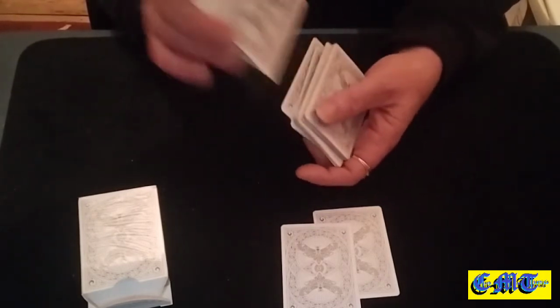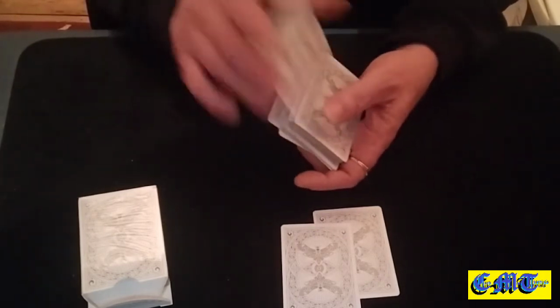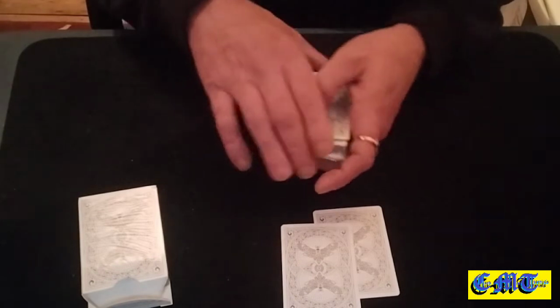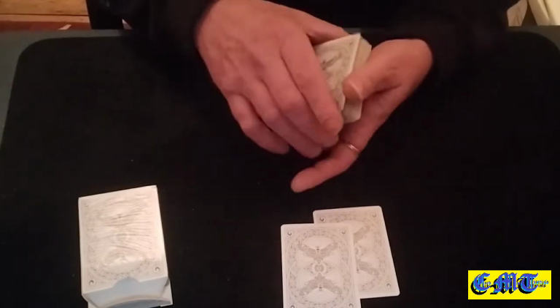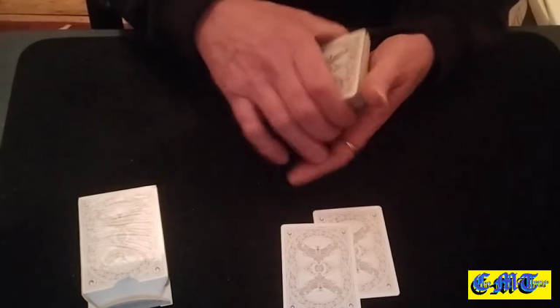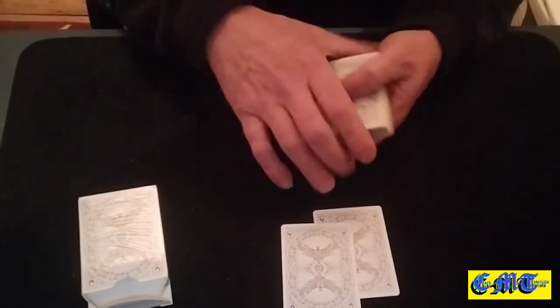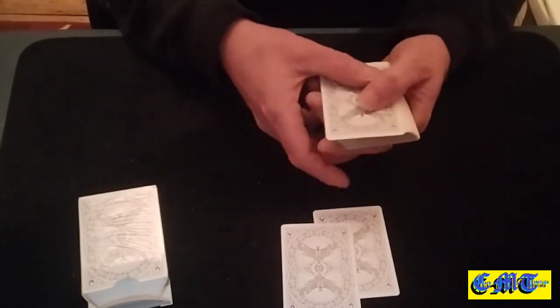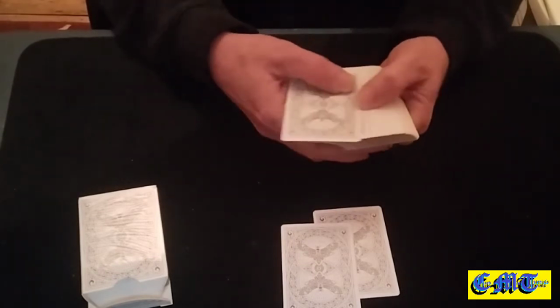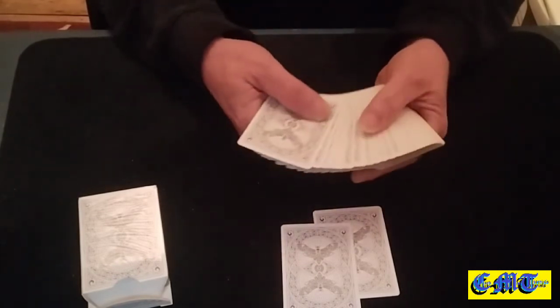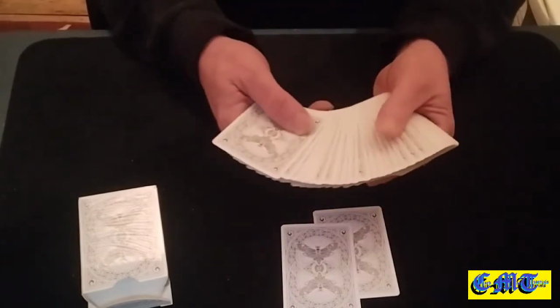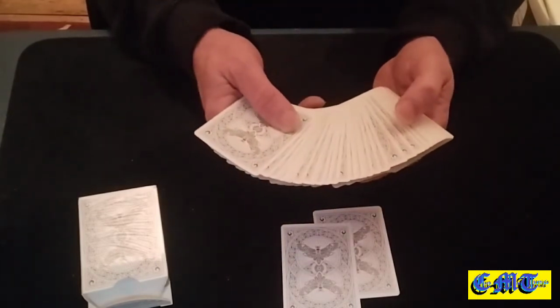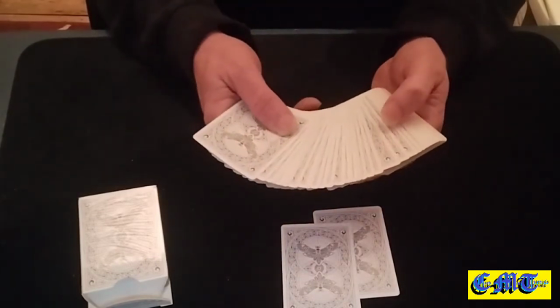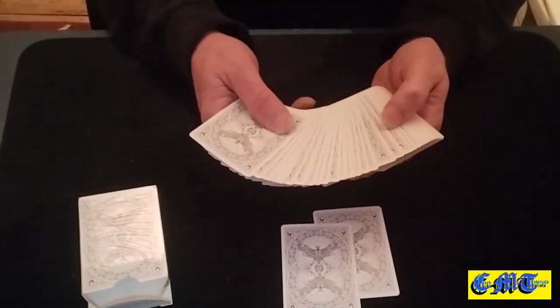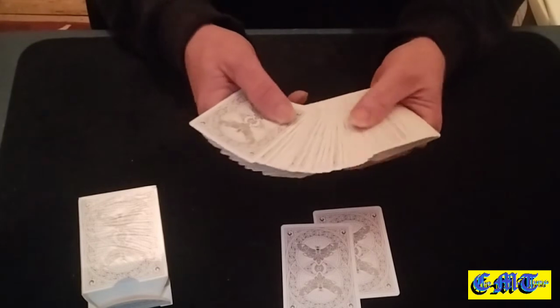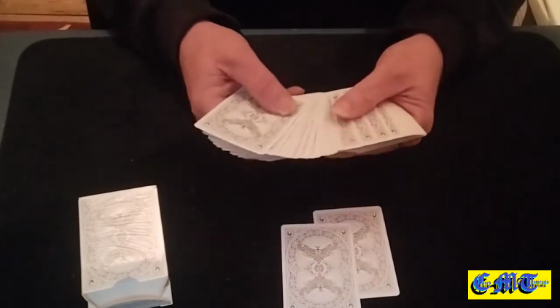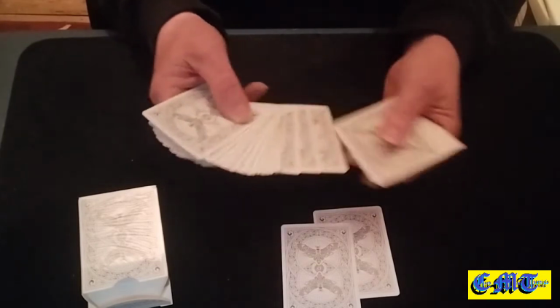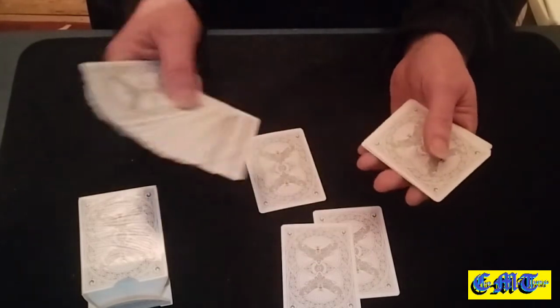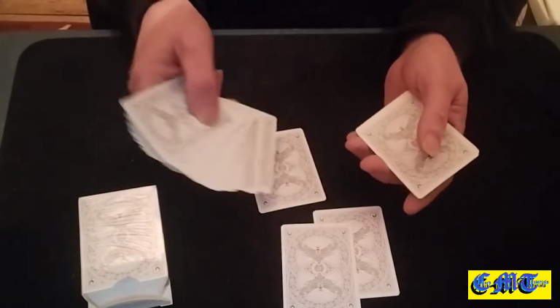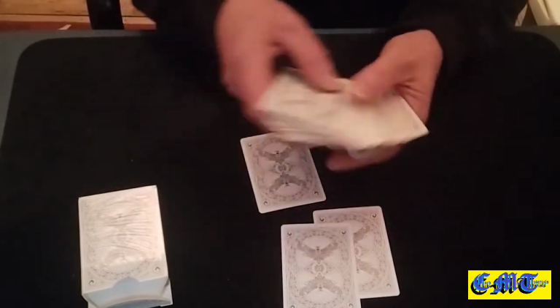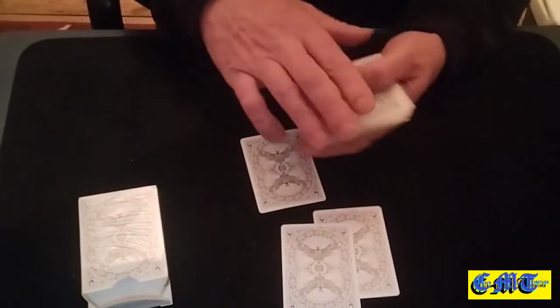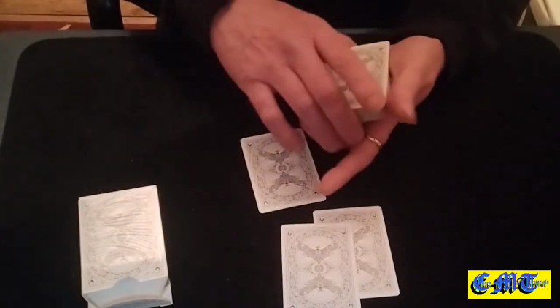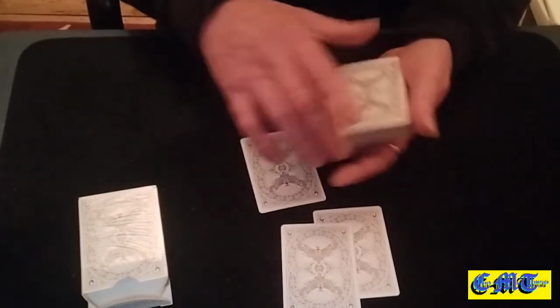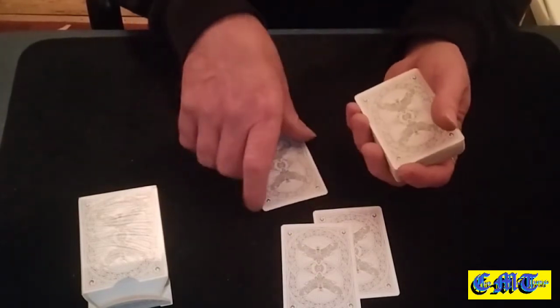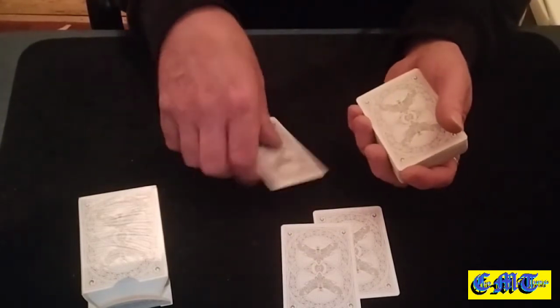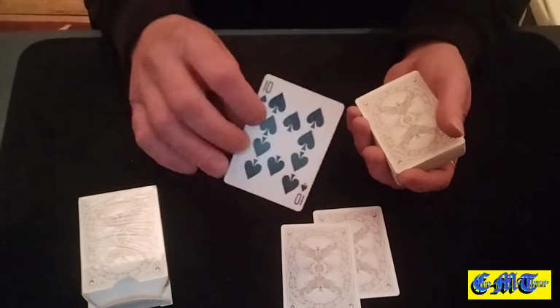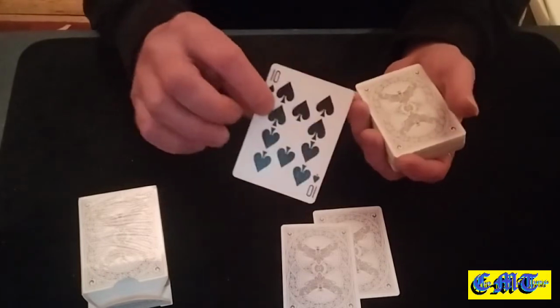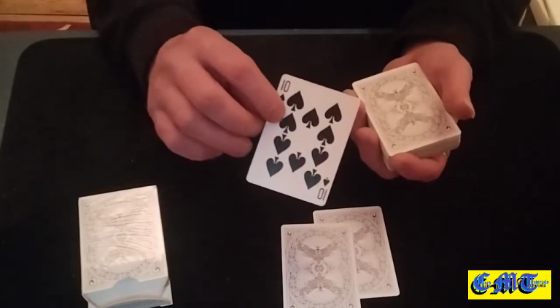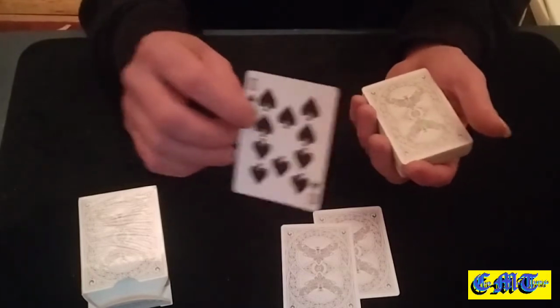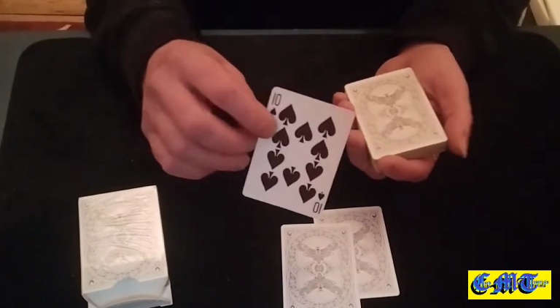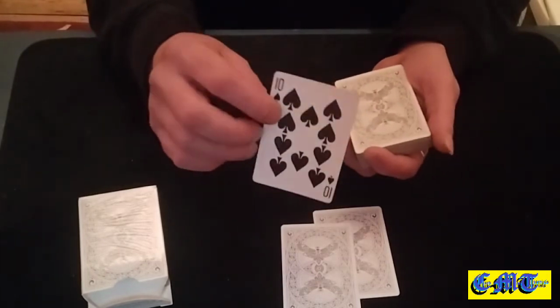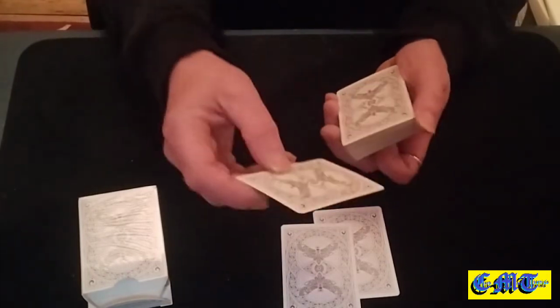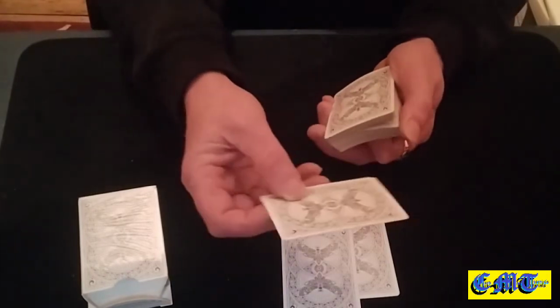Then freely have your spectator pick a card — I'll tell you another way in a bit. They freely pick a card, they look at the card, they can sign the card to make it a different card.